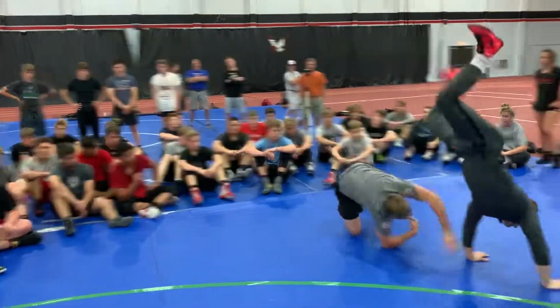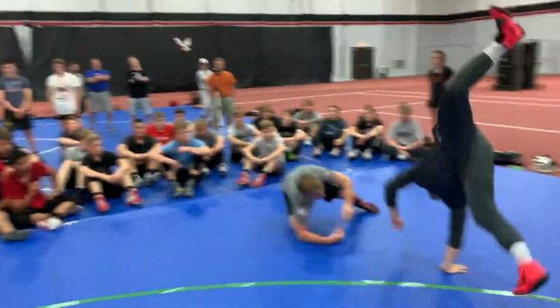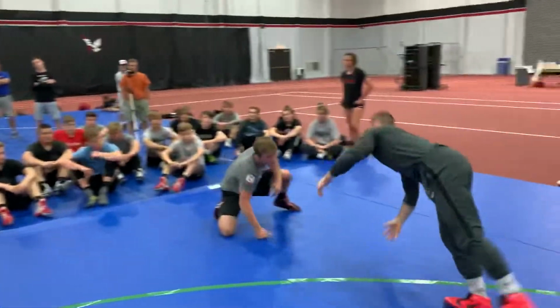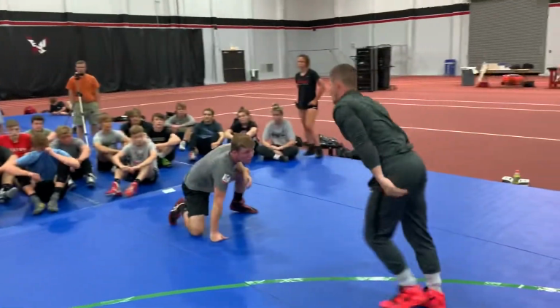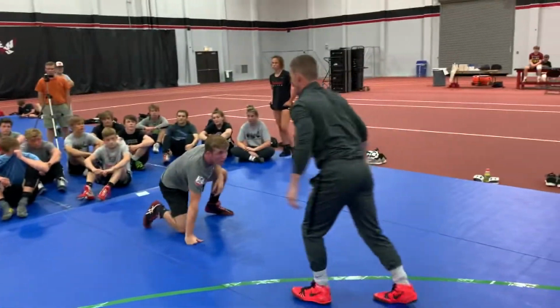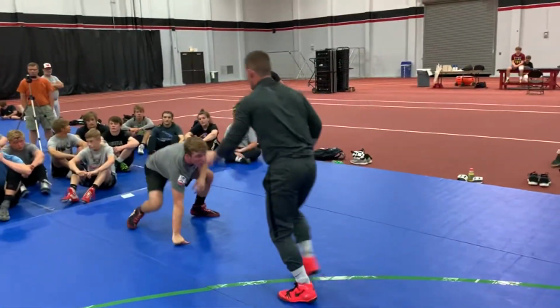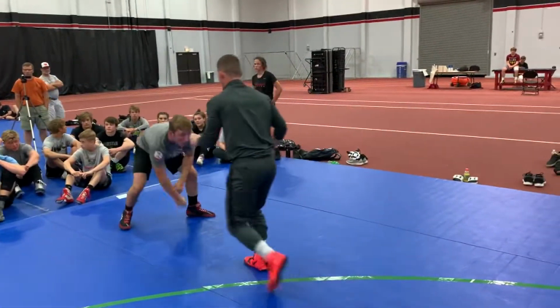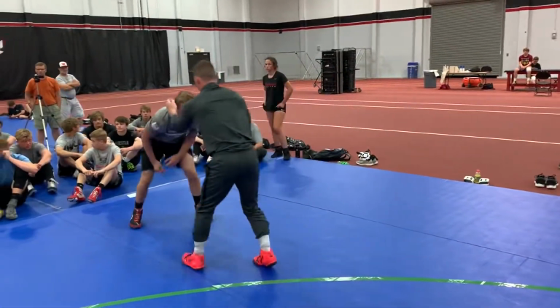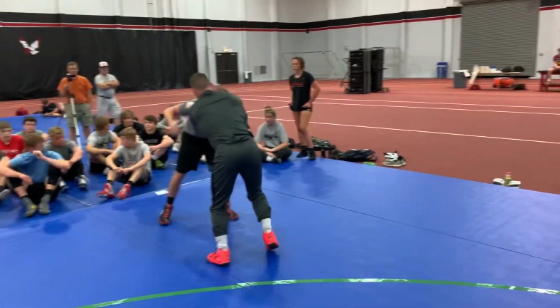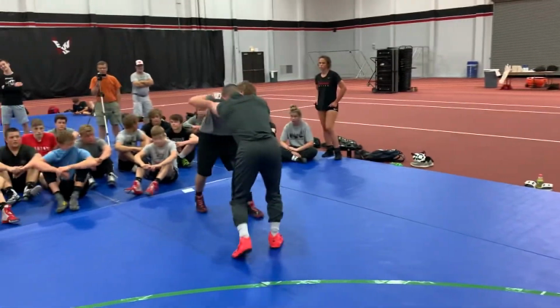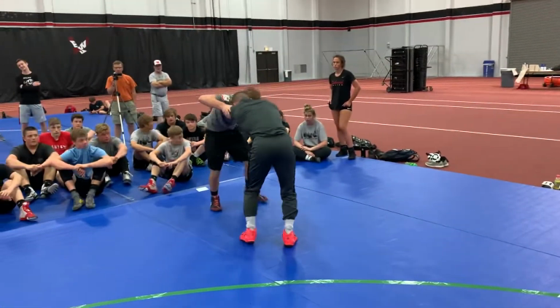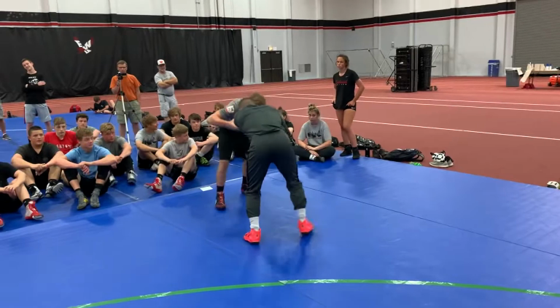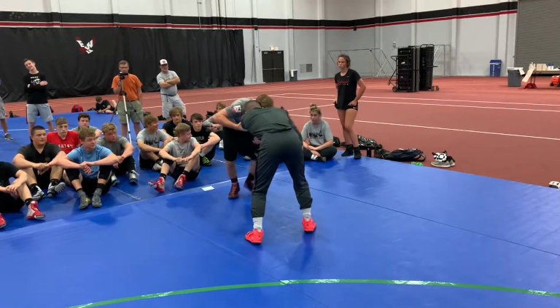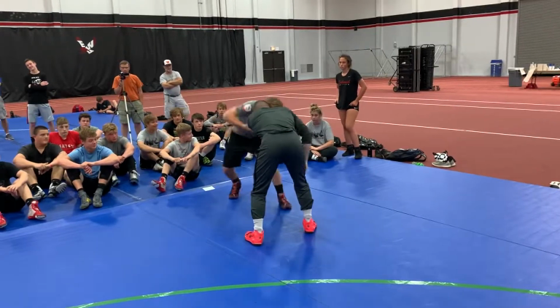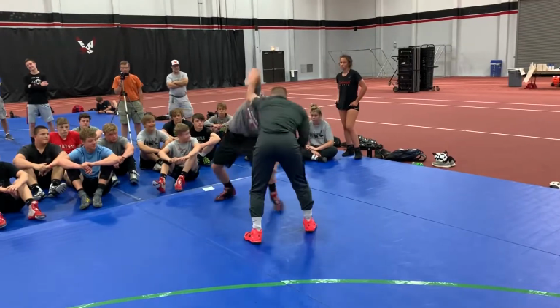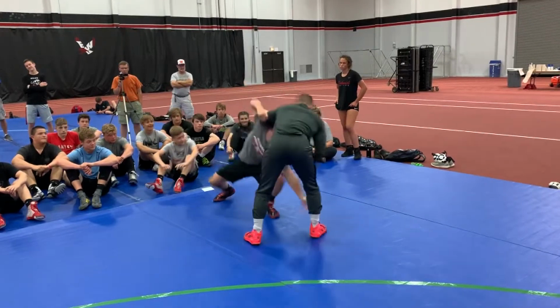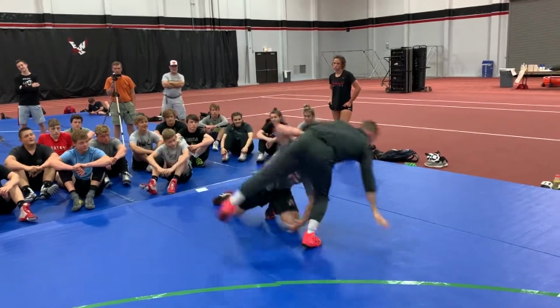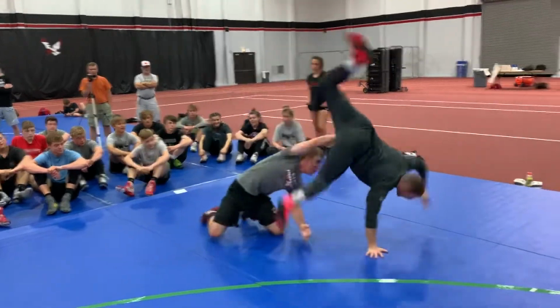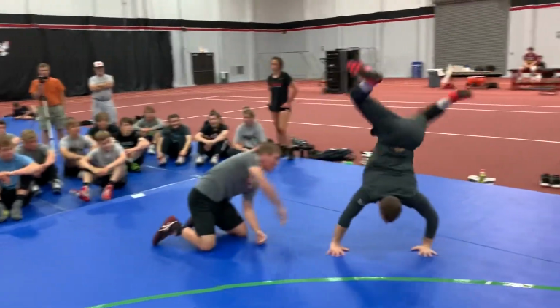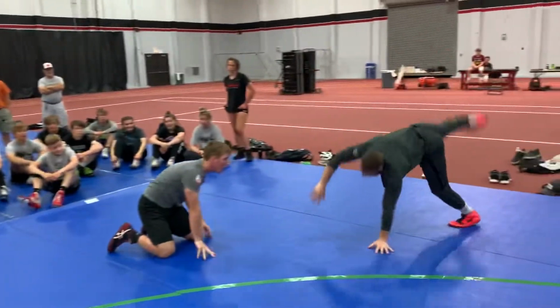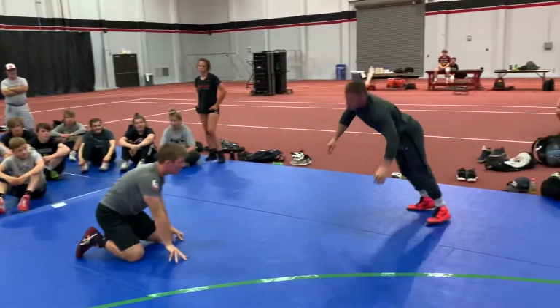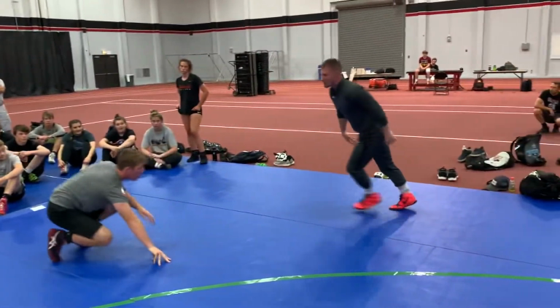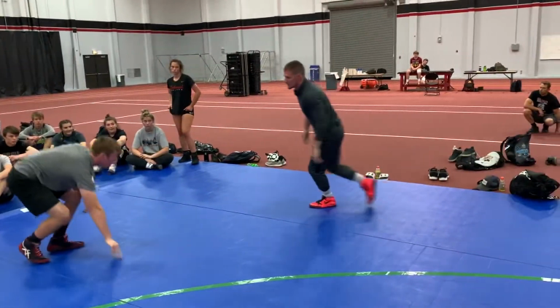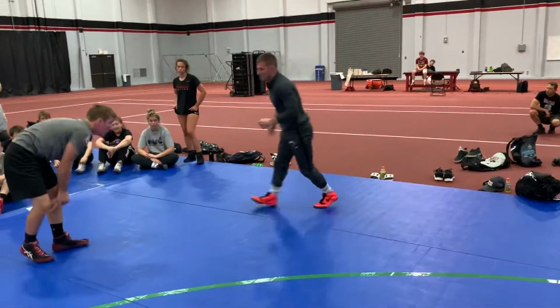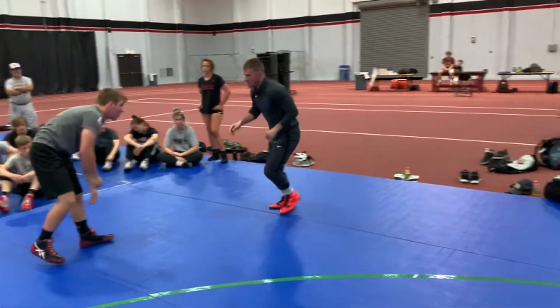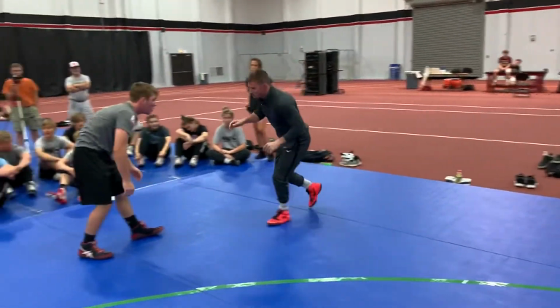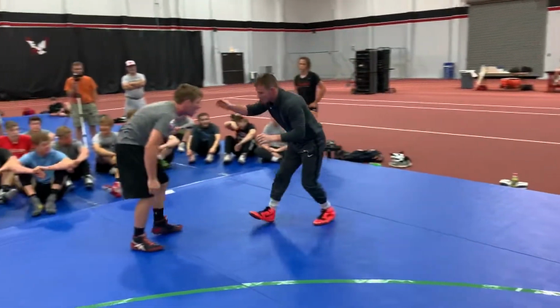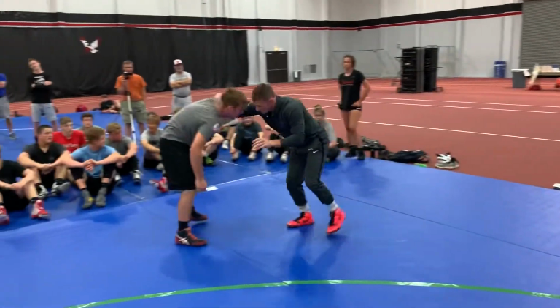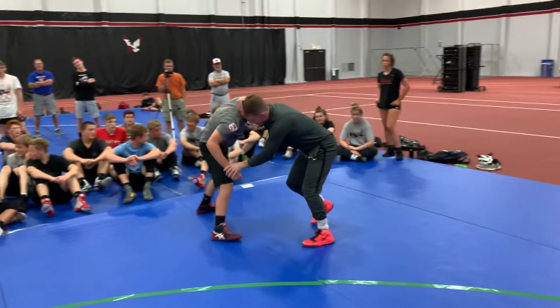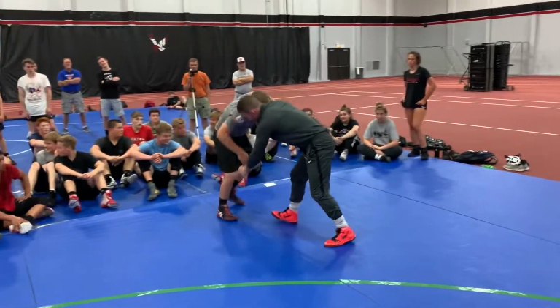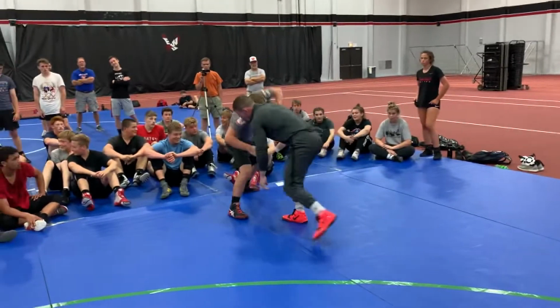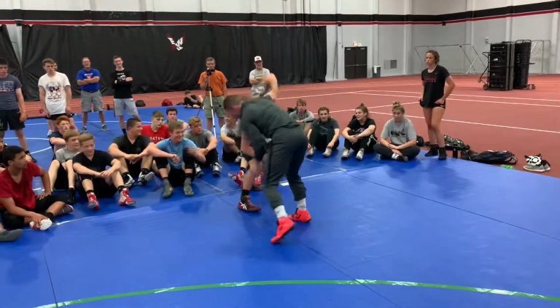He cartwheels out, we go other side. Far ankle, far ankle — cartwheel out. Far ankle, he goes.